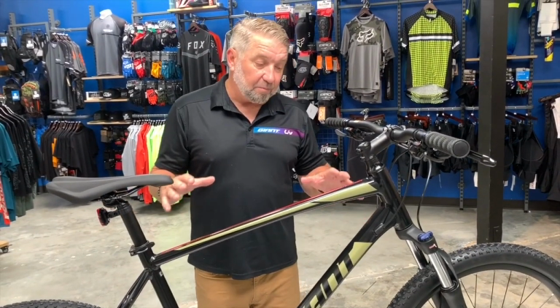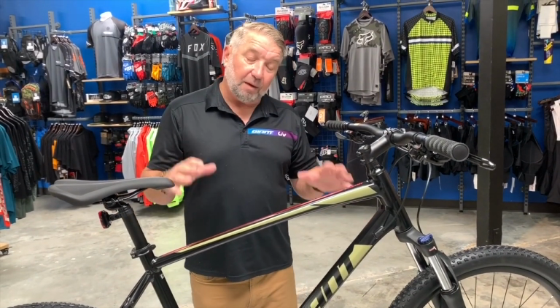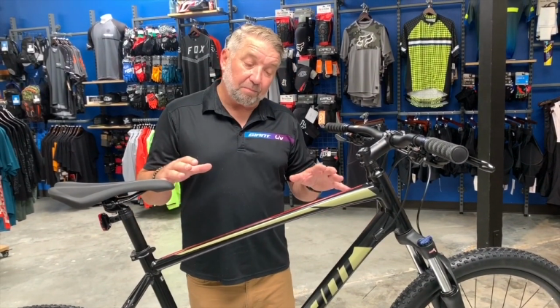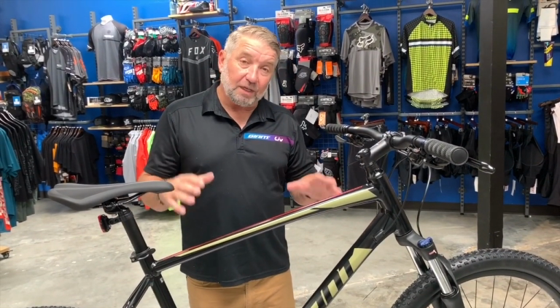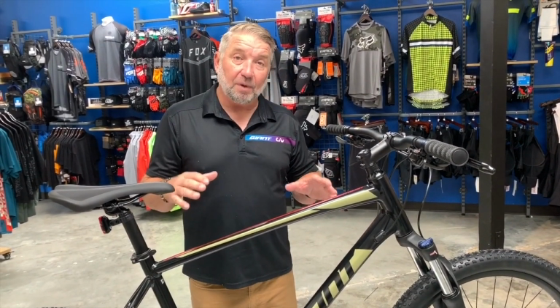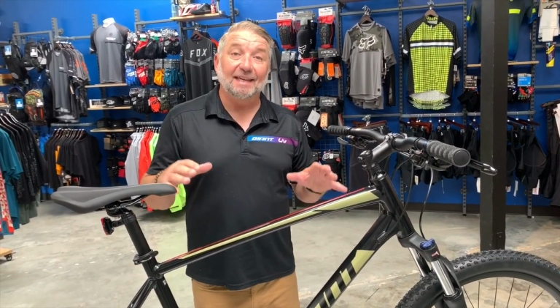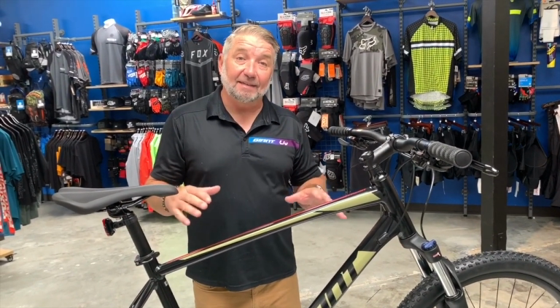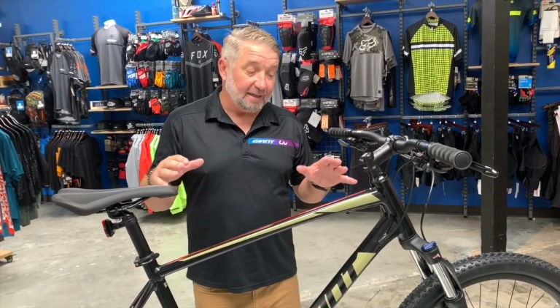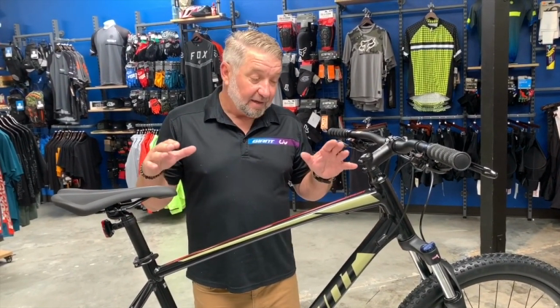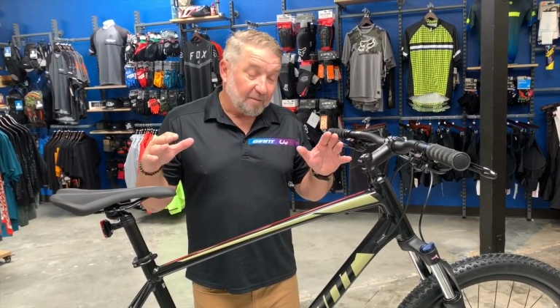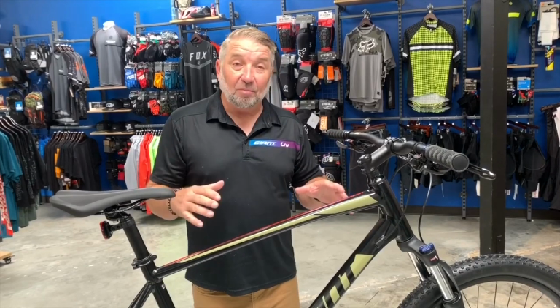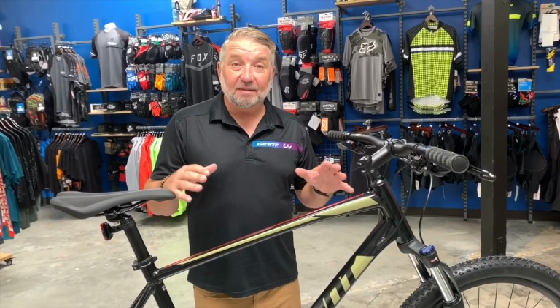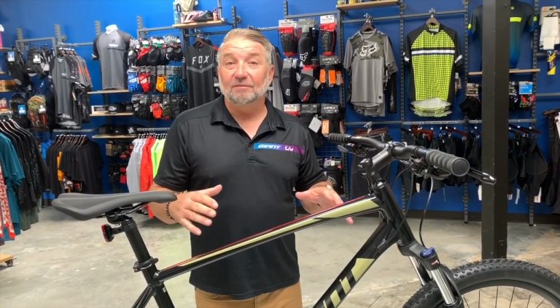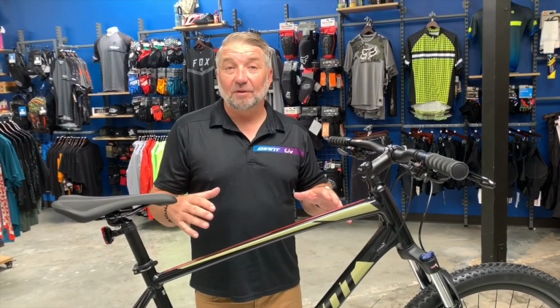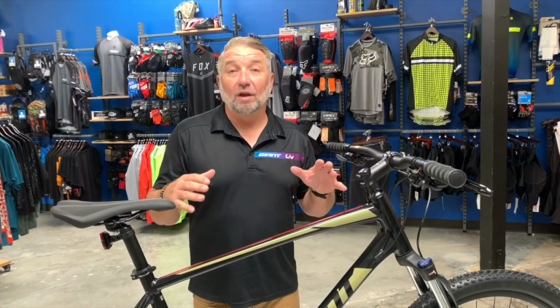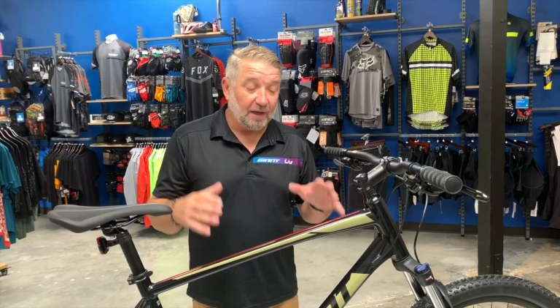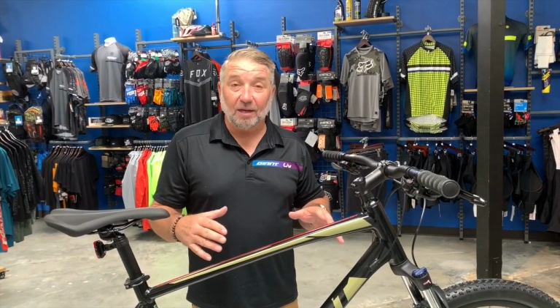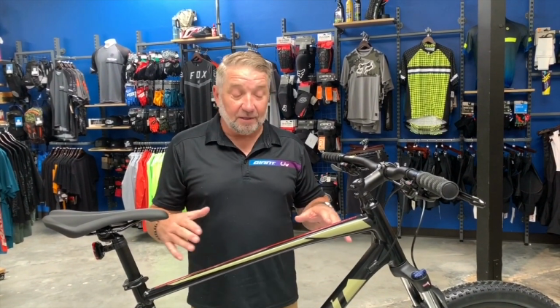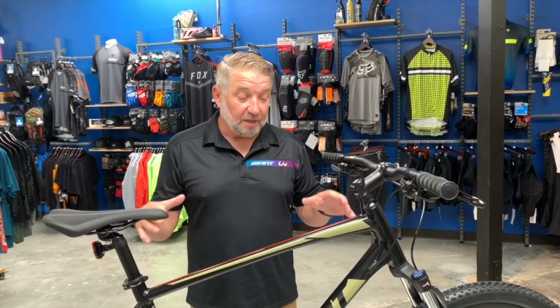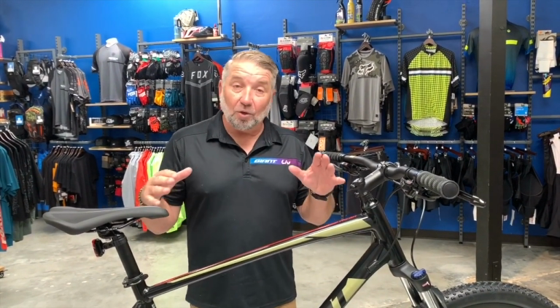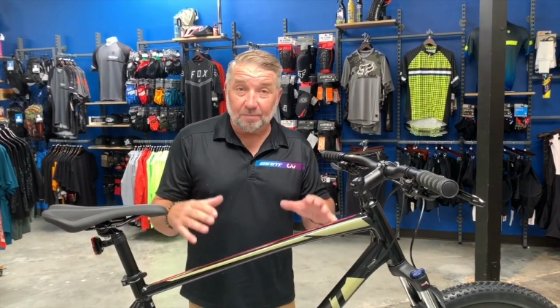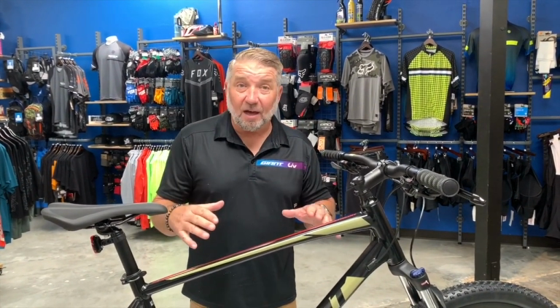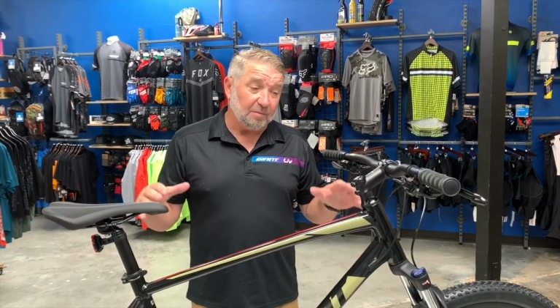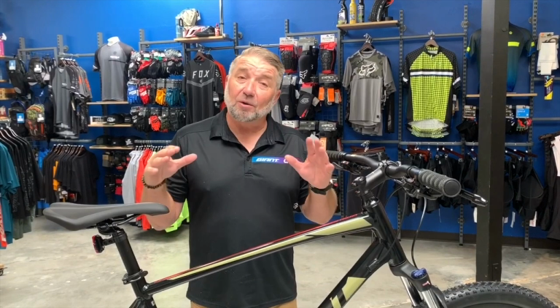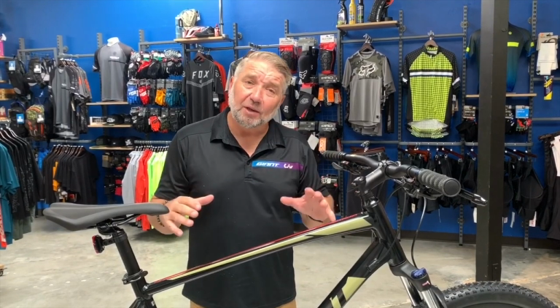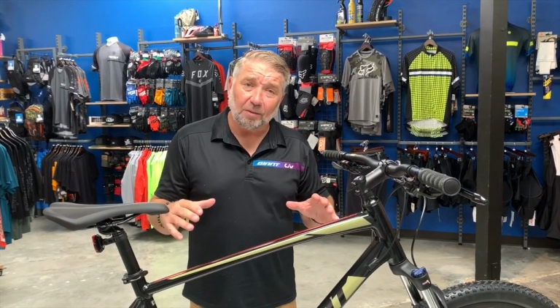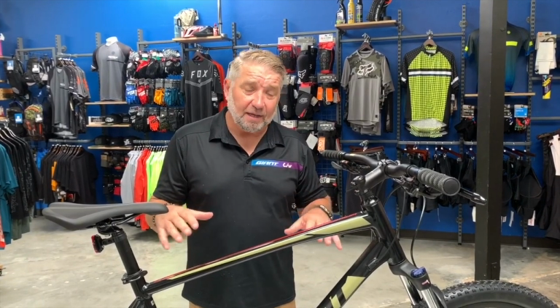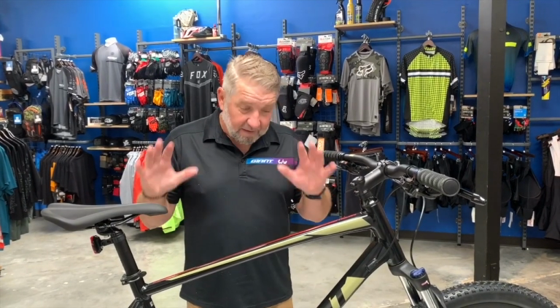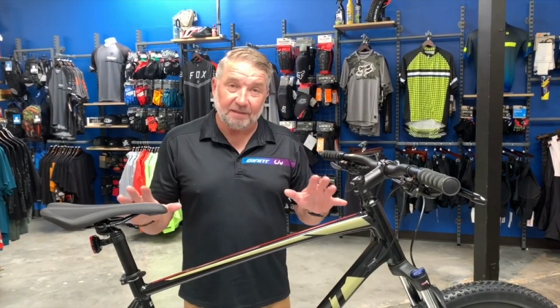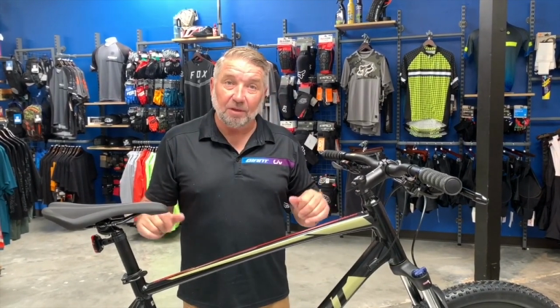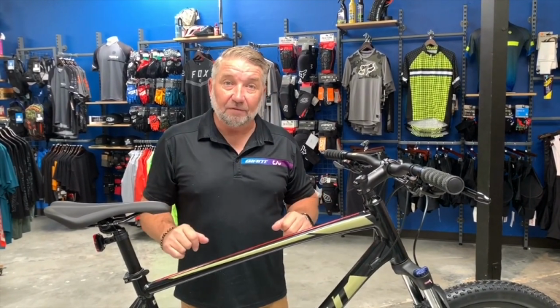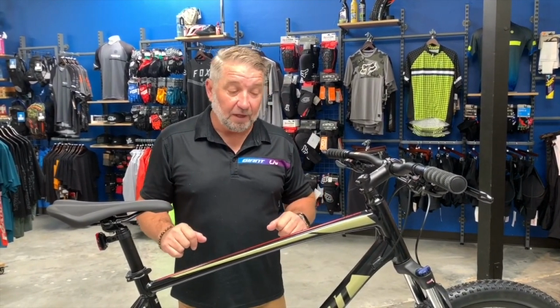Great price point bike to get into the mountain bike scene. If you're thinking about getting into it and don't want to spend a lot of money but want a really quality bike, this is probably the bike for you.